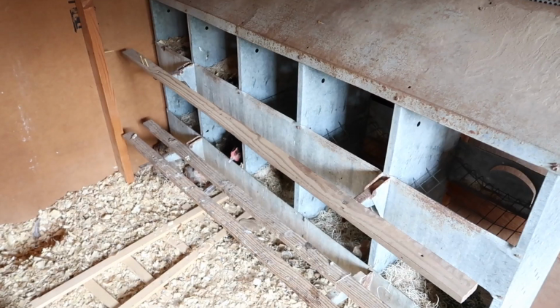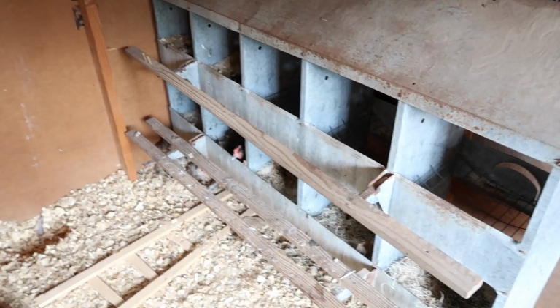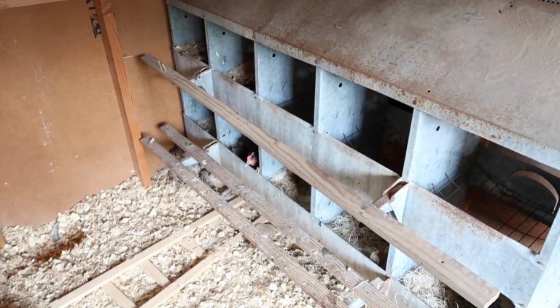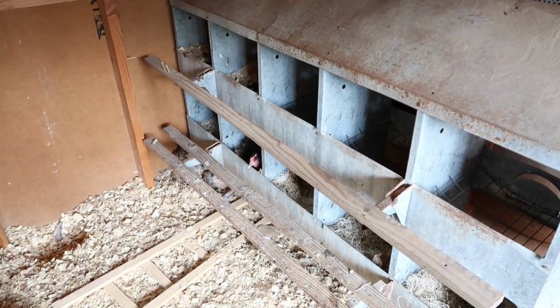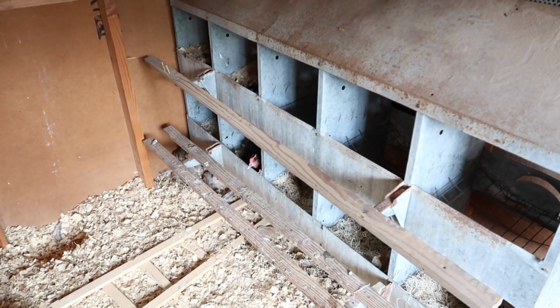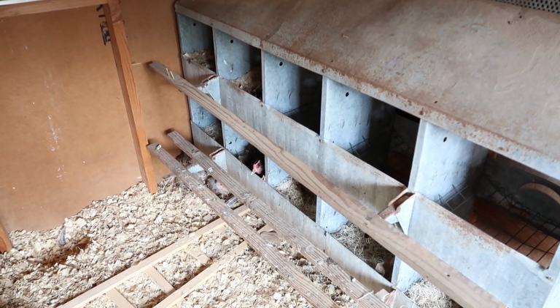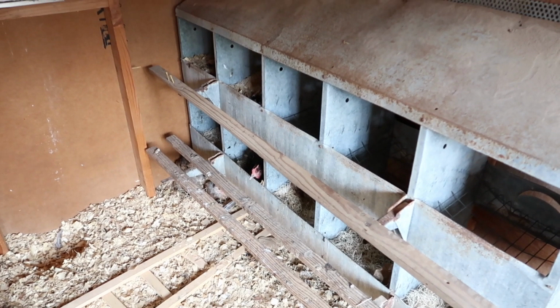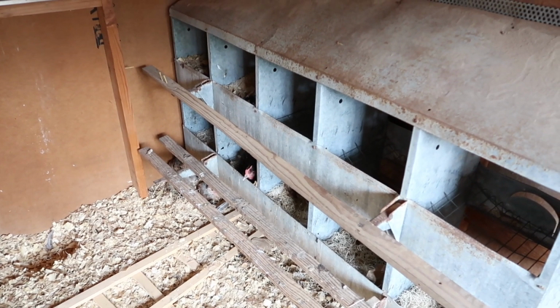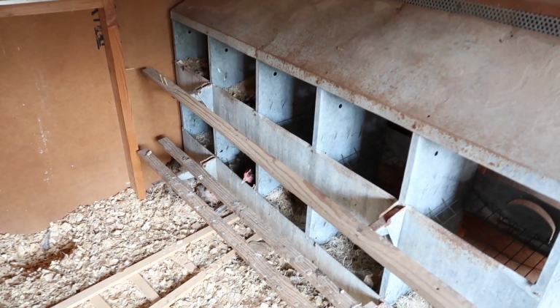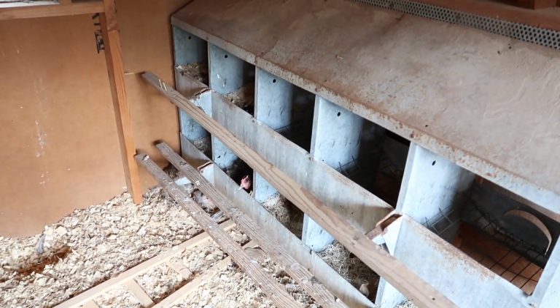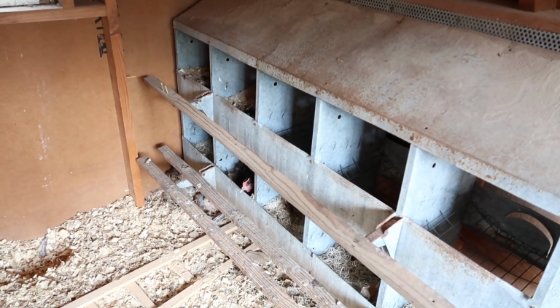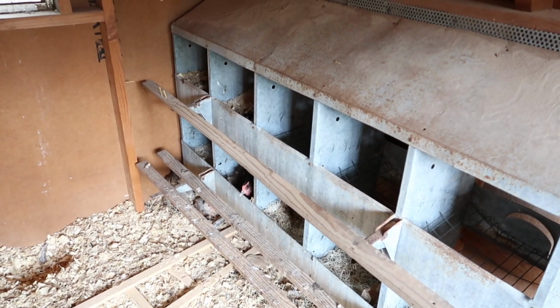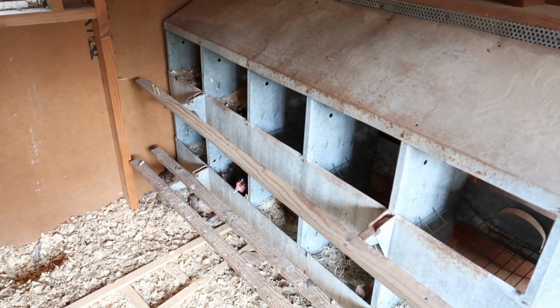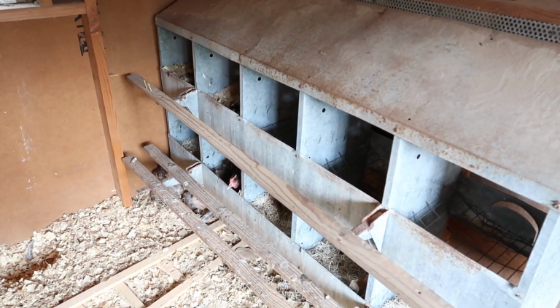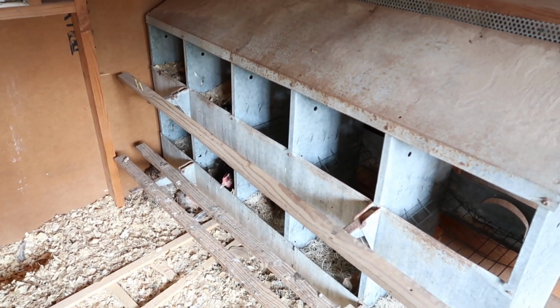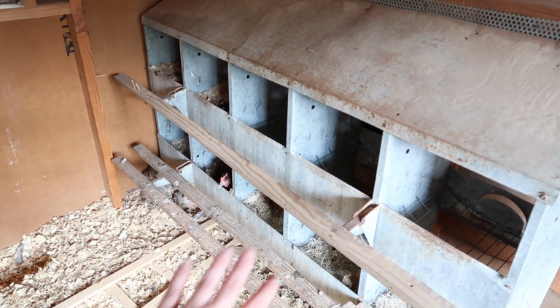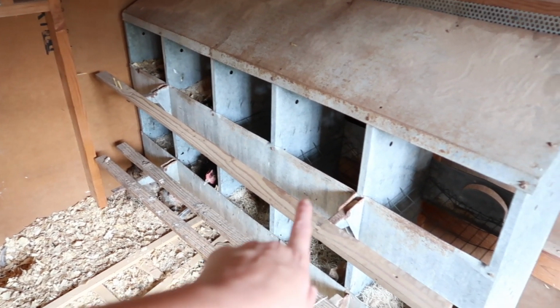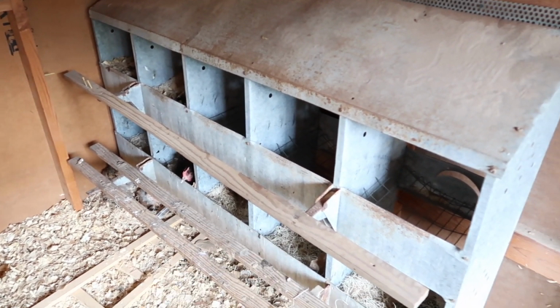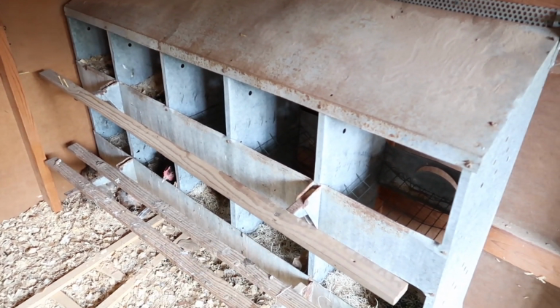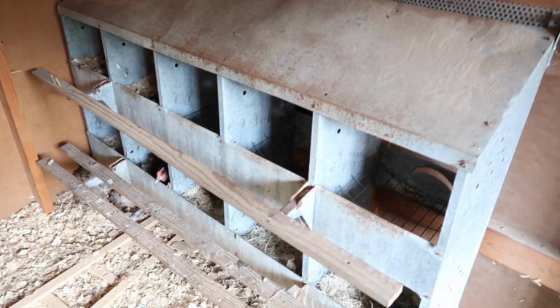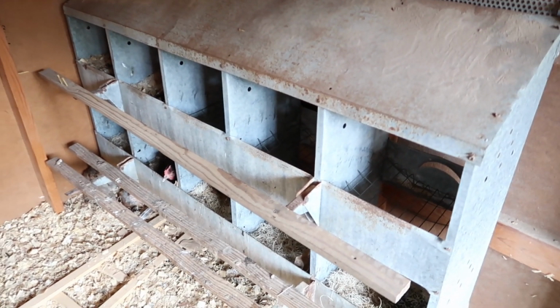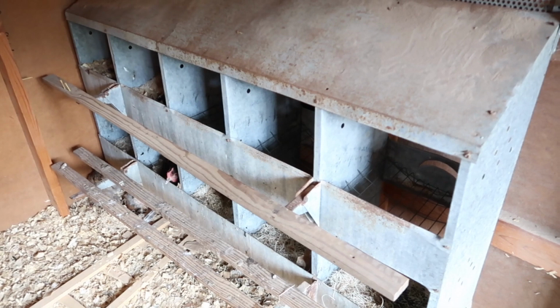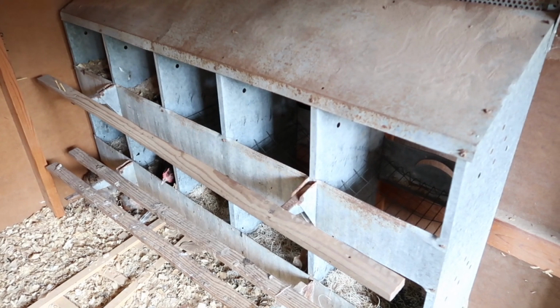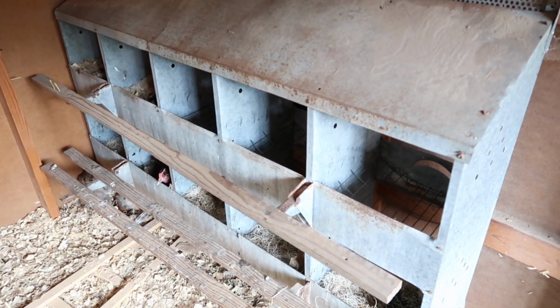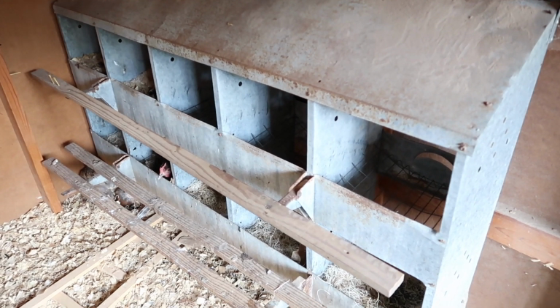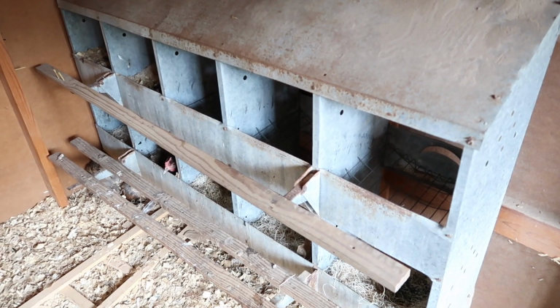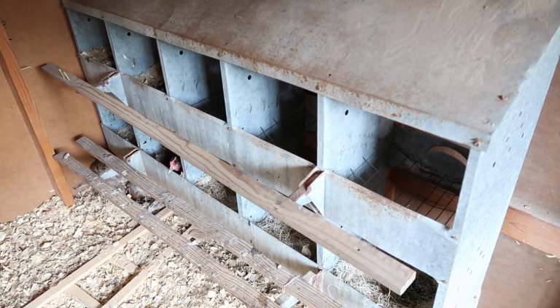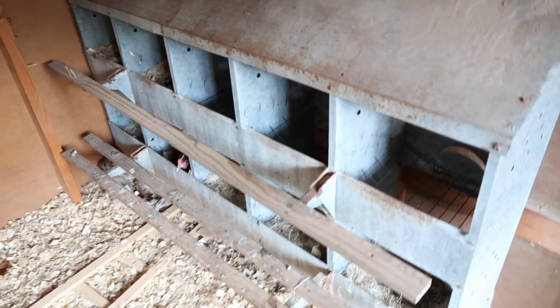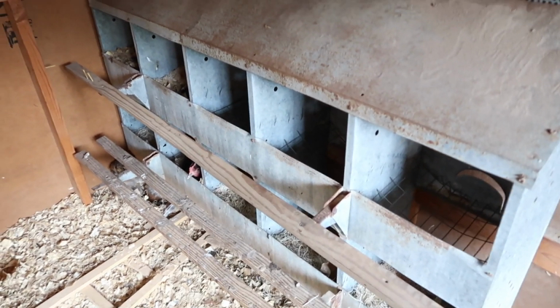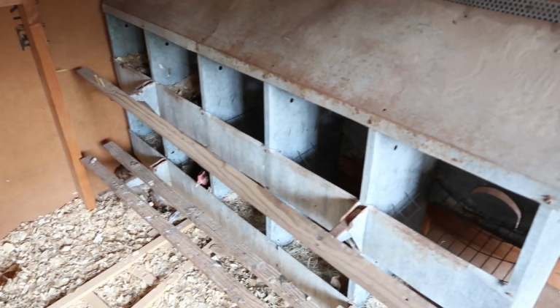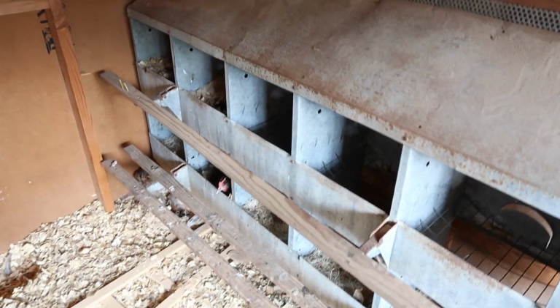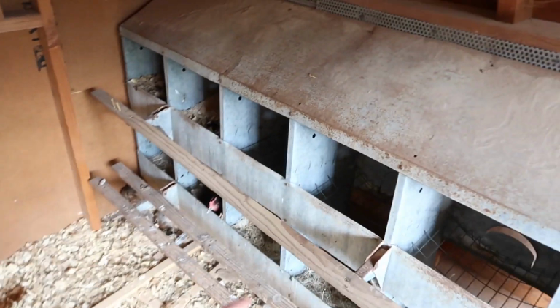My in-laws live on a property that used to have a commercial chicken house on it, so they have a lot of nest boxes laying around and we were able to get one from that.